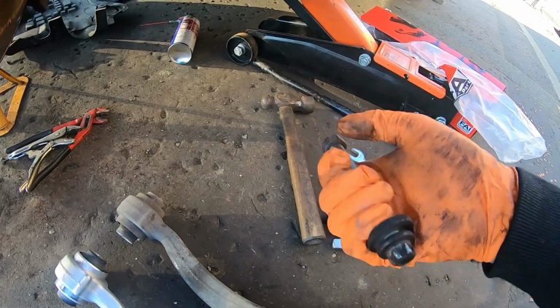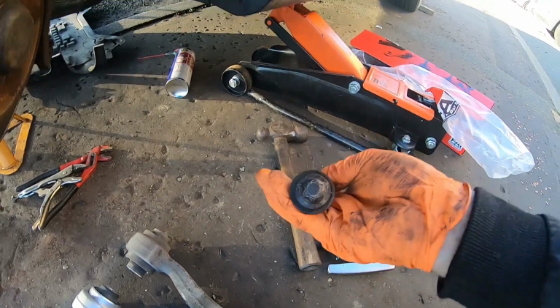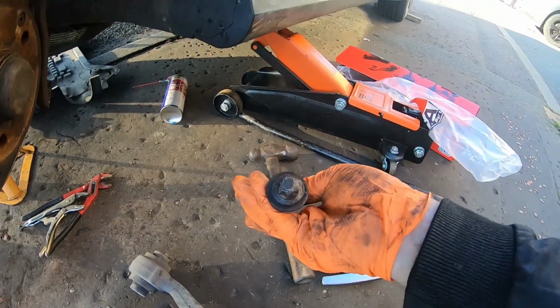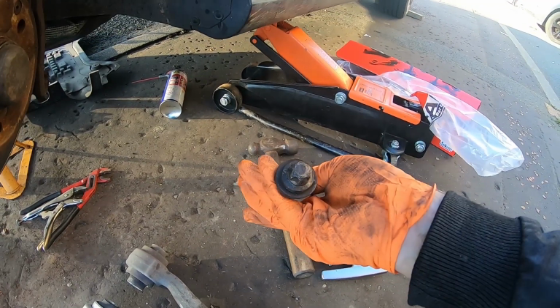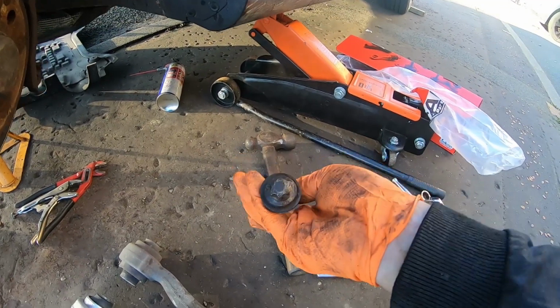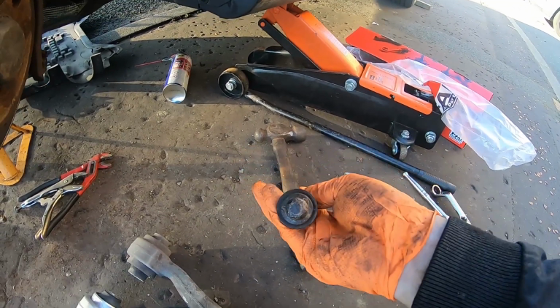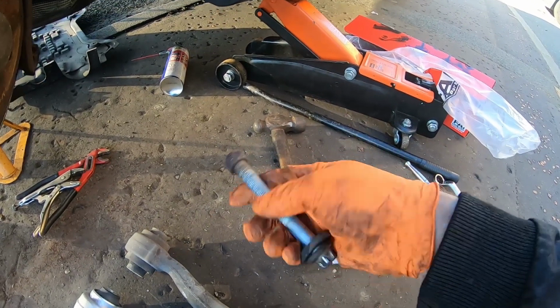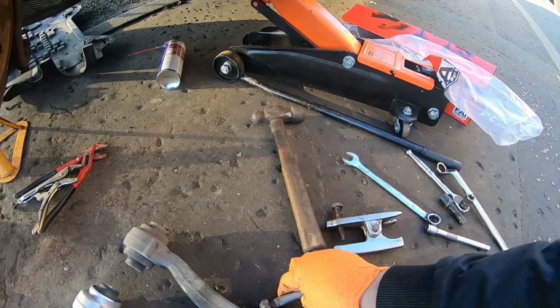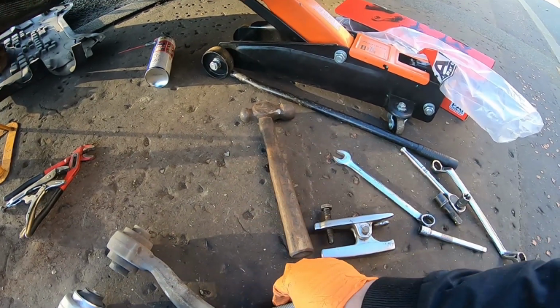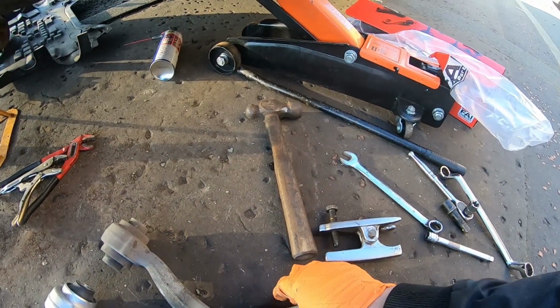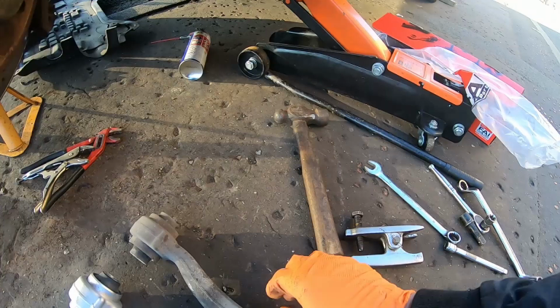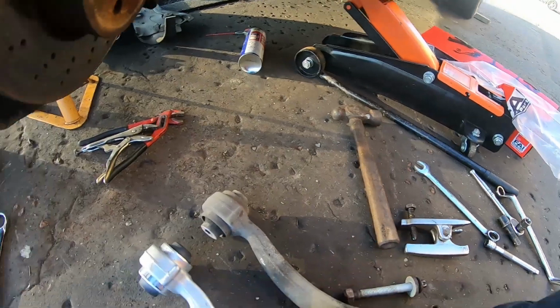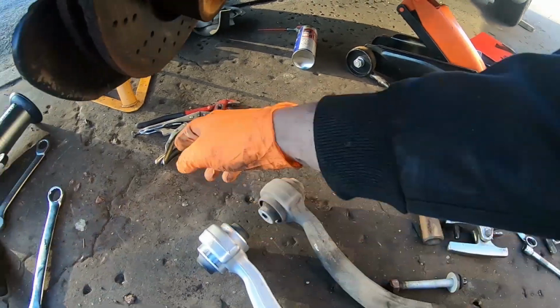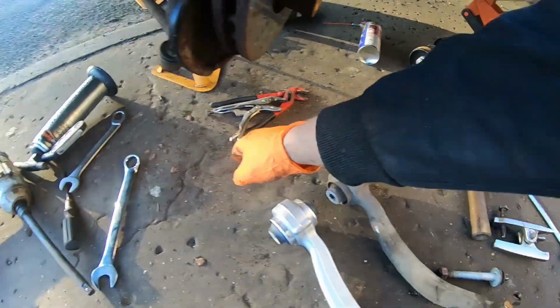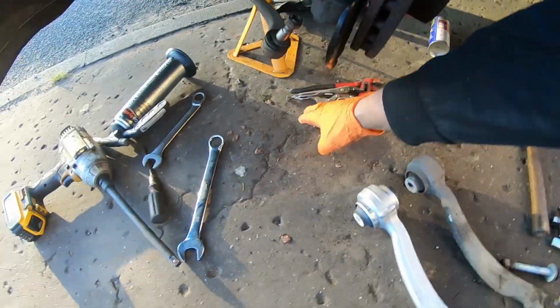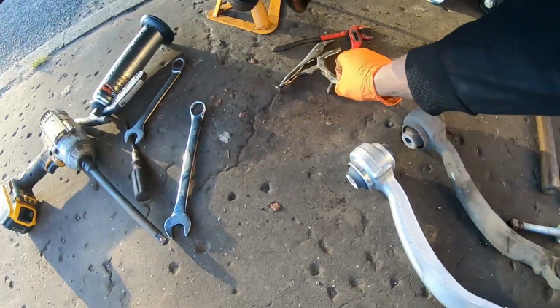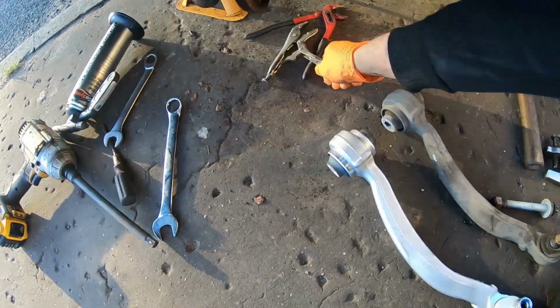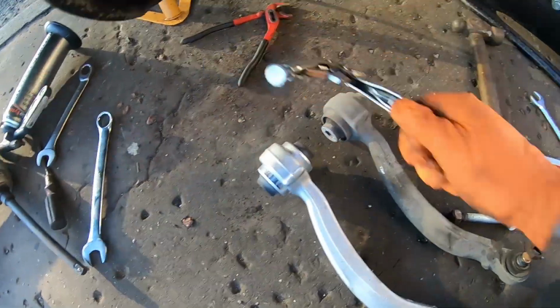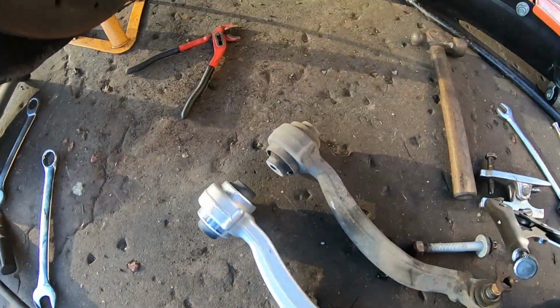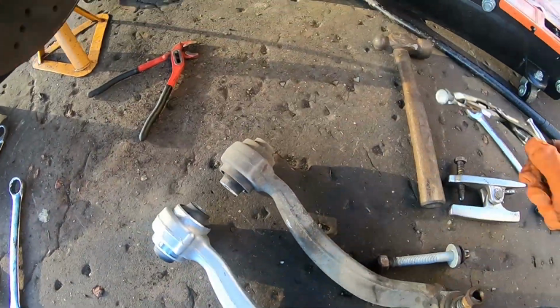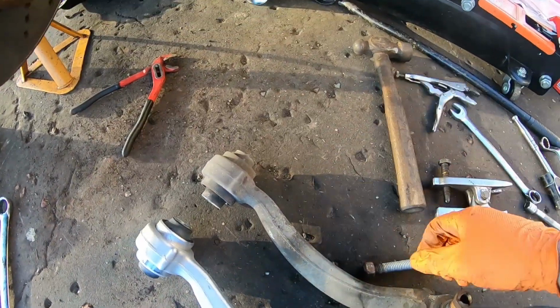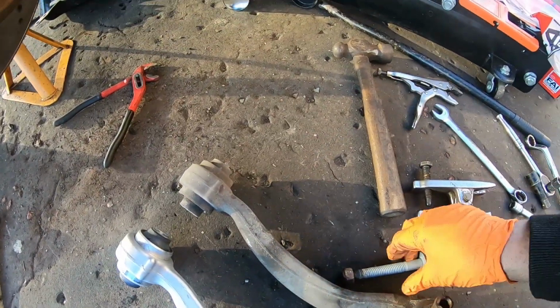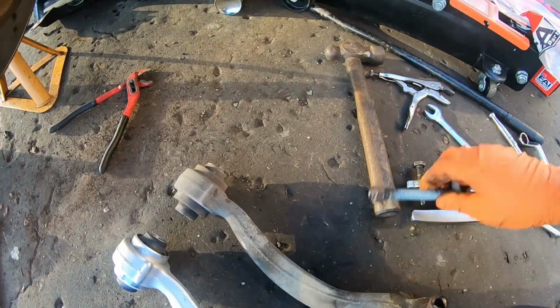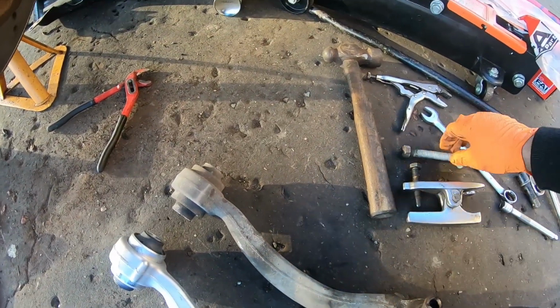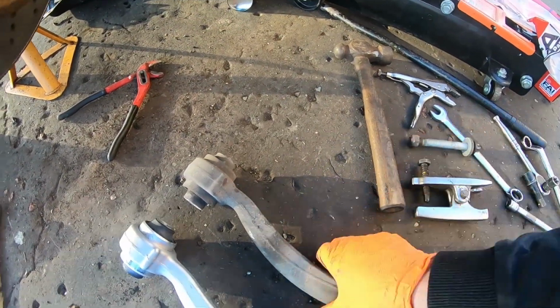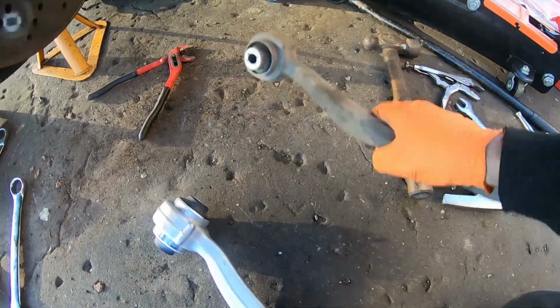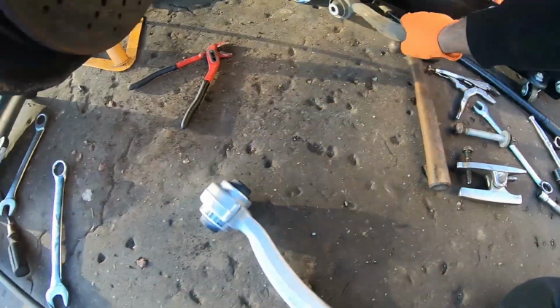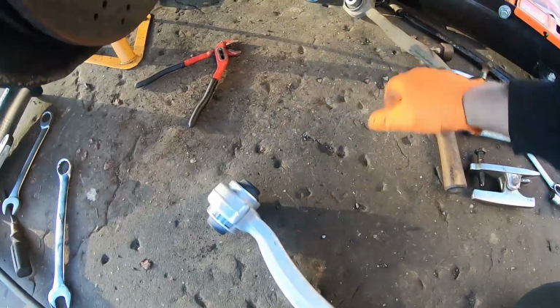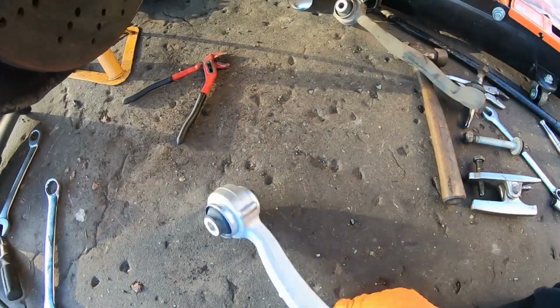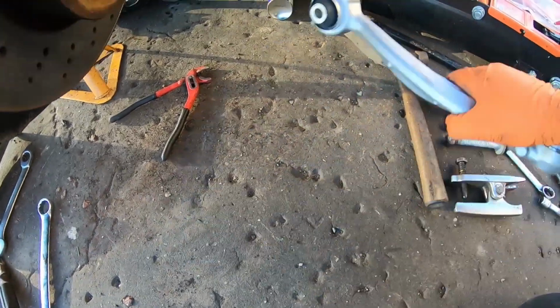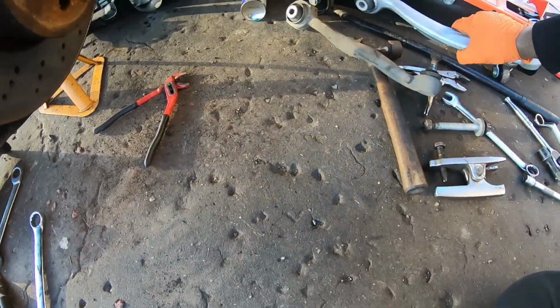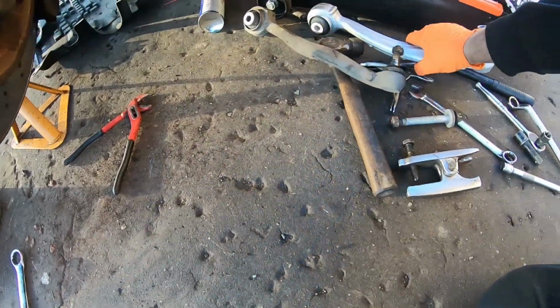Unfortunately I didn't have an e-torque socket big enough, so in the end I had to use some more grips, and that's what got it out.